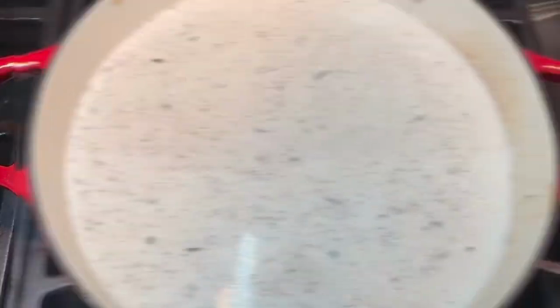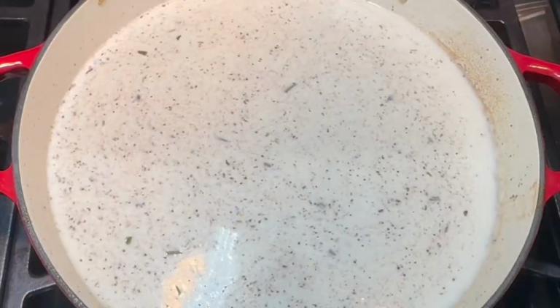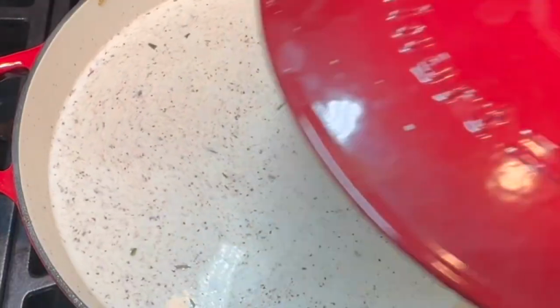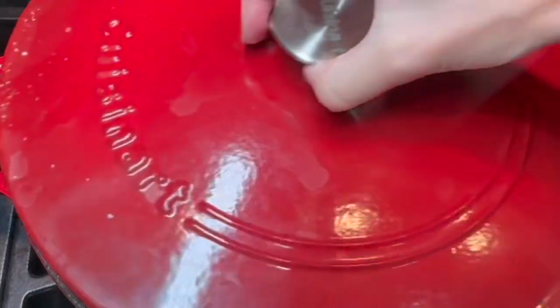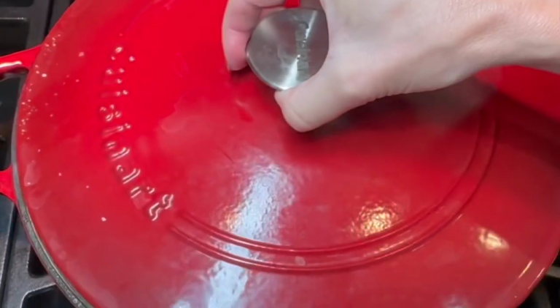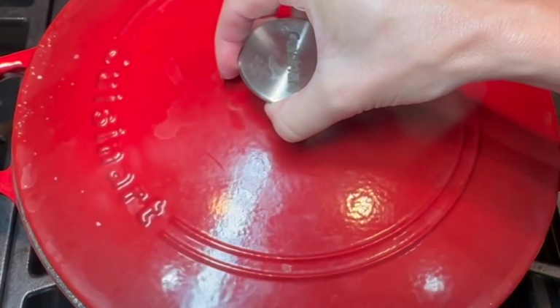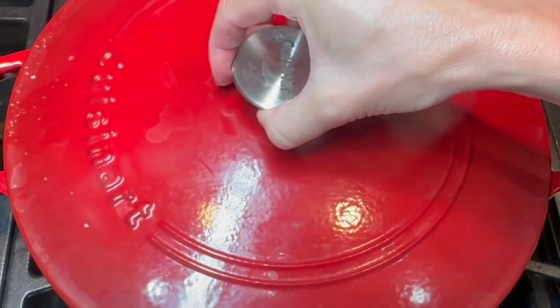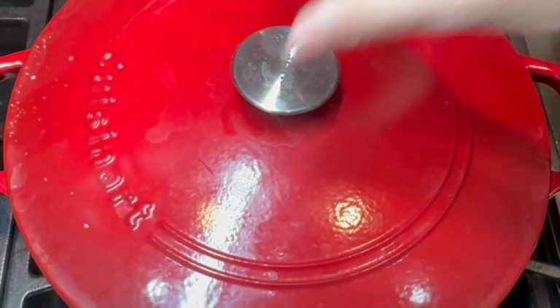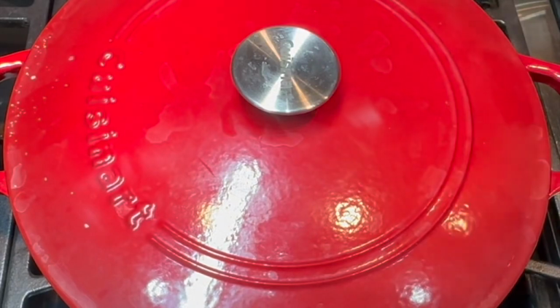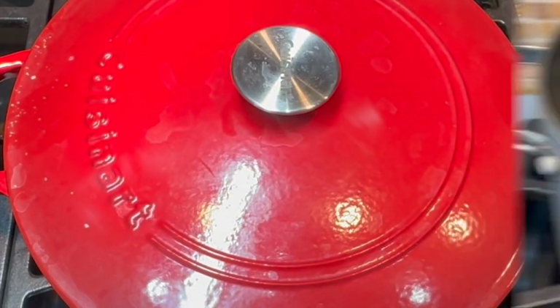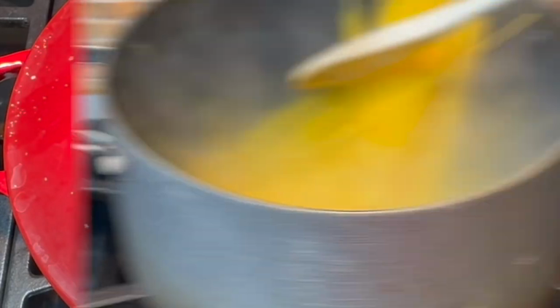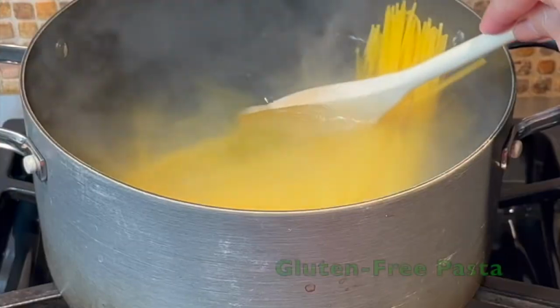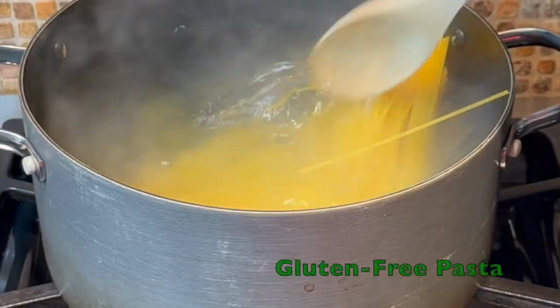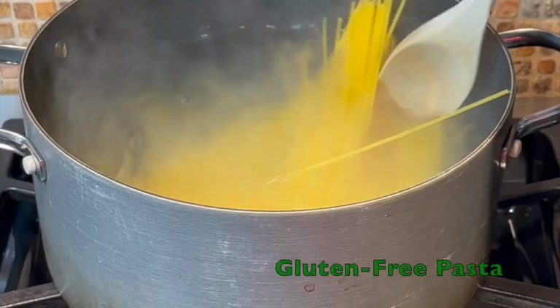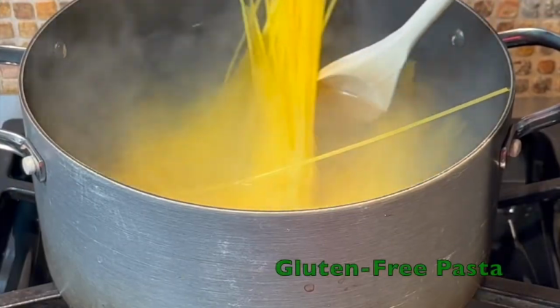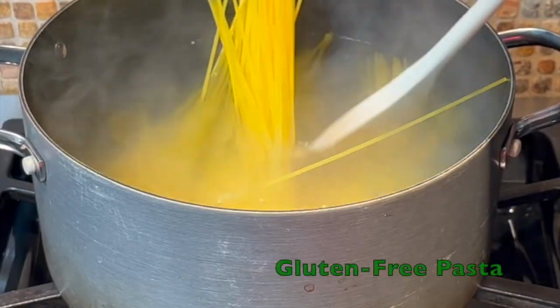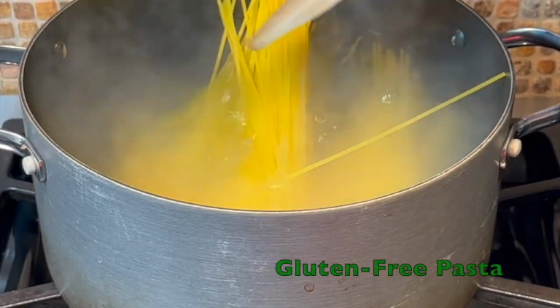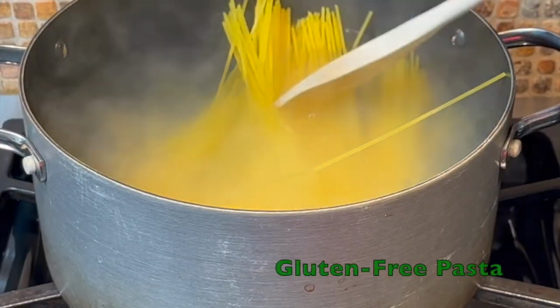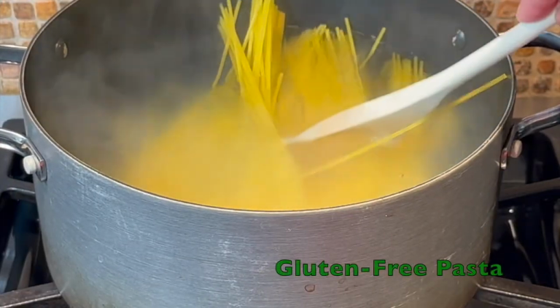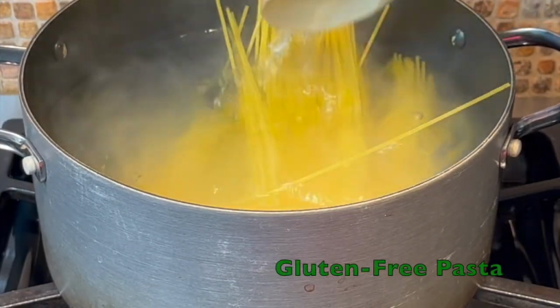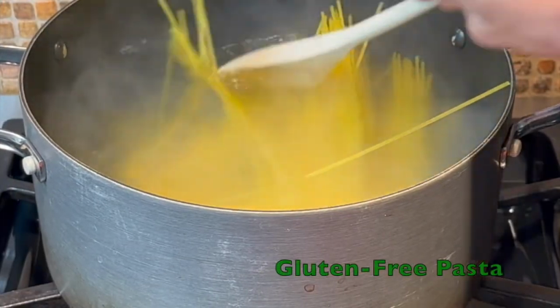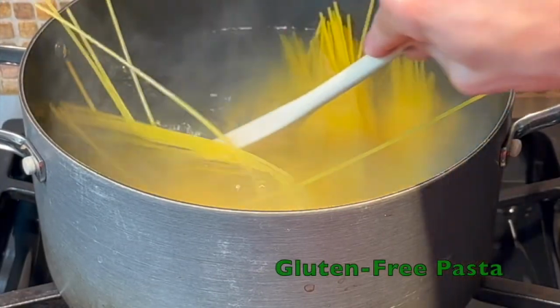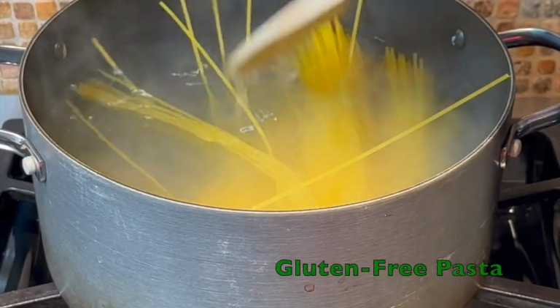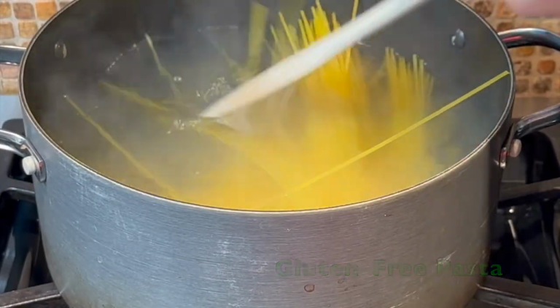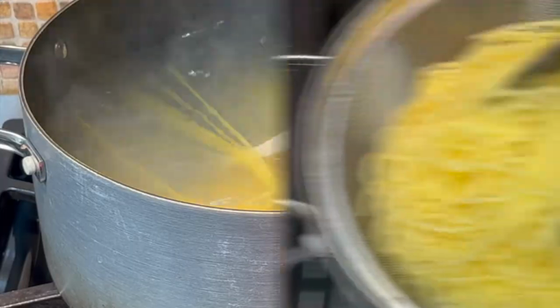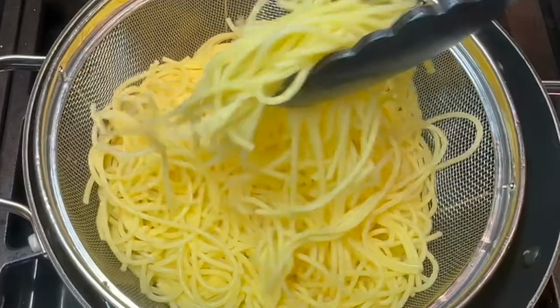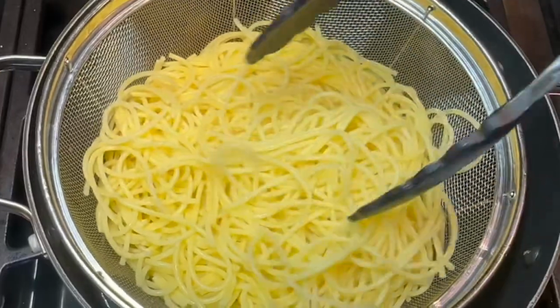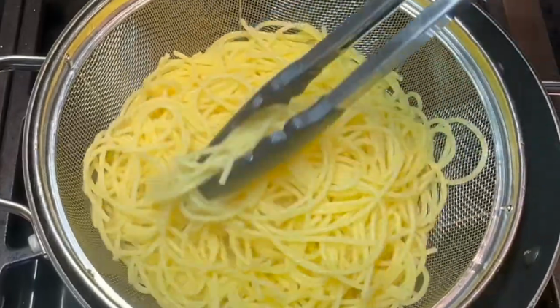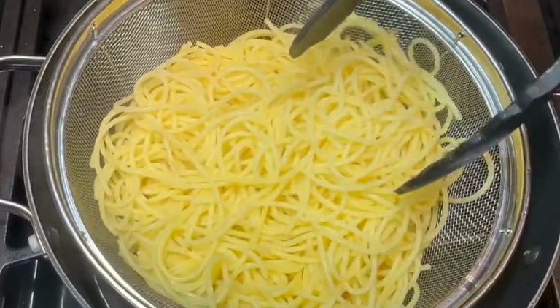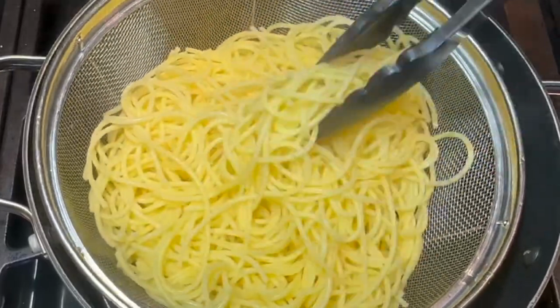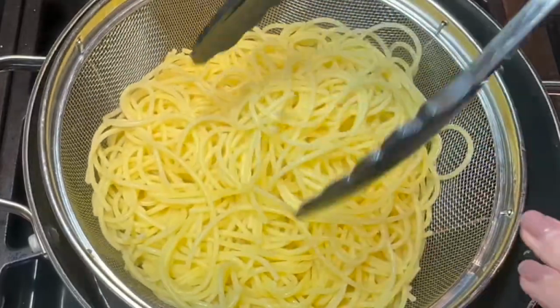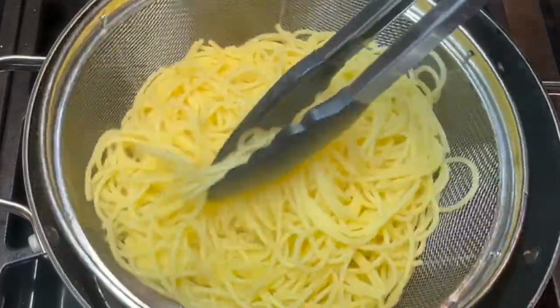Bring to a simmer then cover until thickened. While the sauce is cooking, boil your gluten-free pasta according to package instructions, then drain and toss with infused oils.